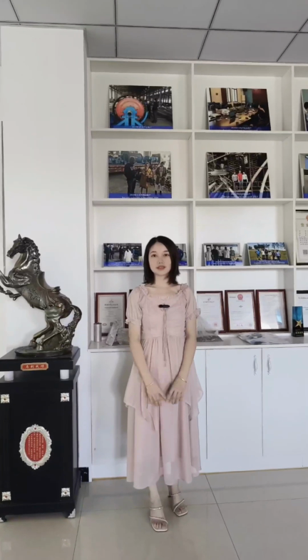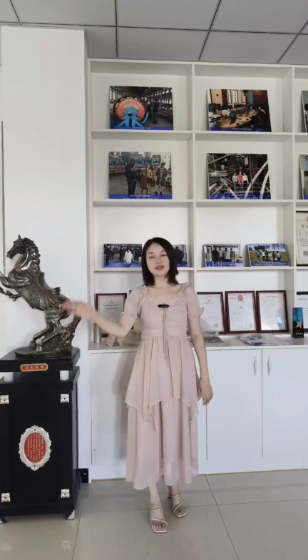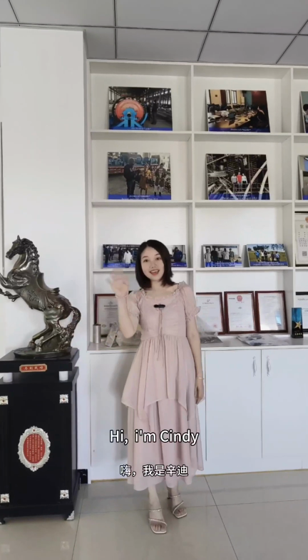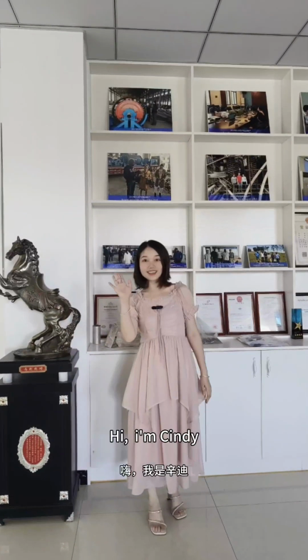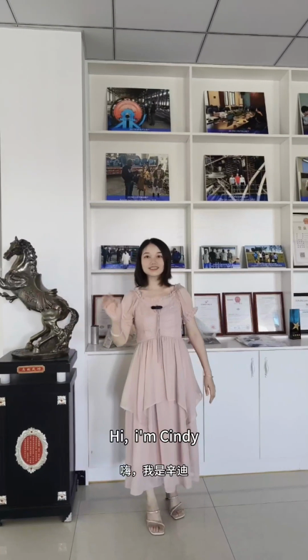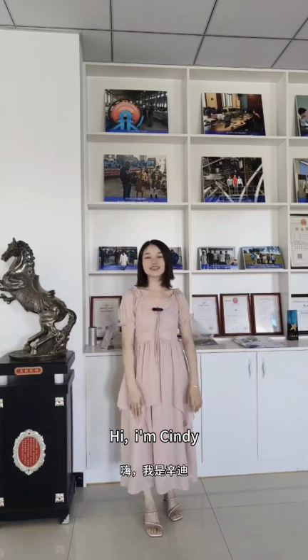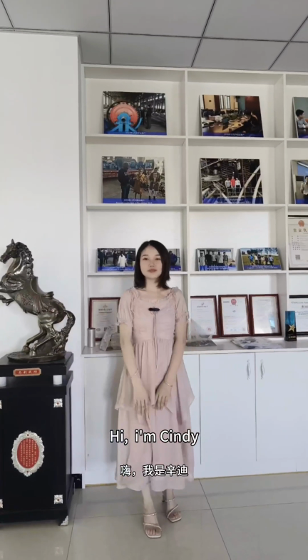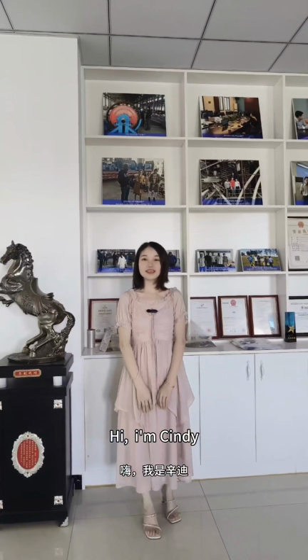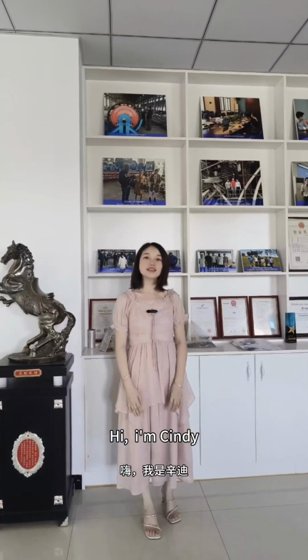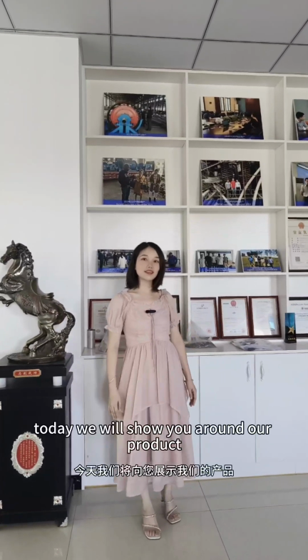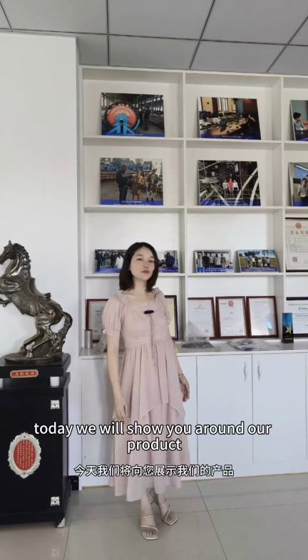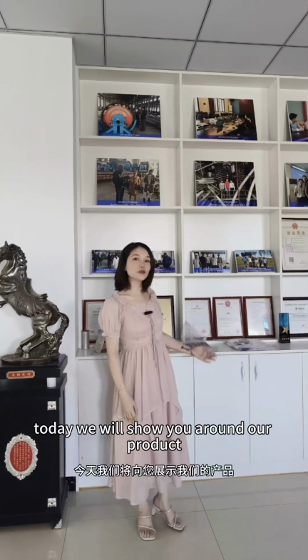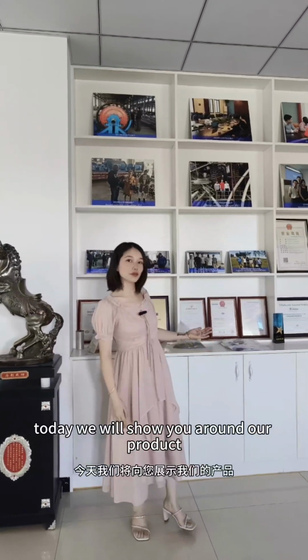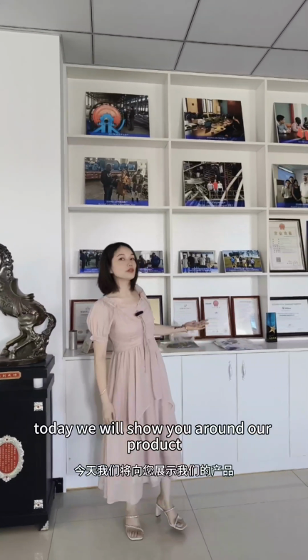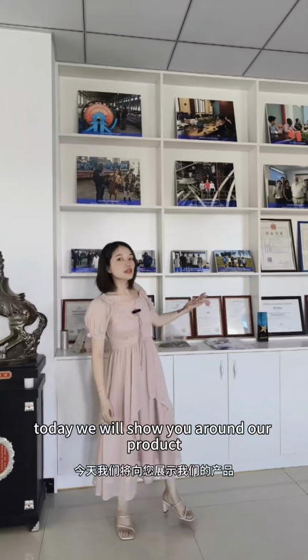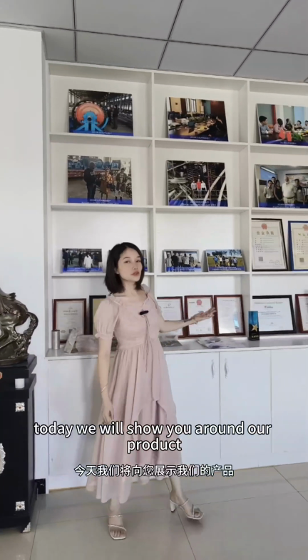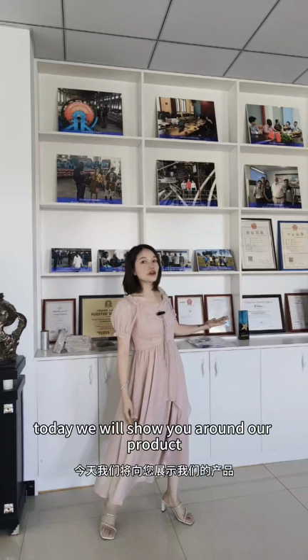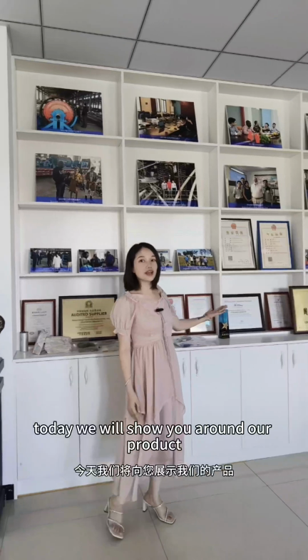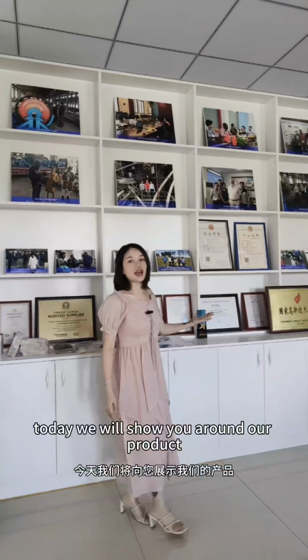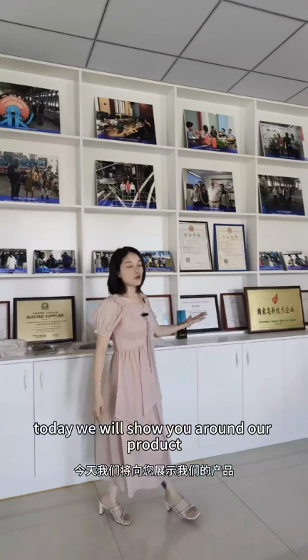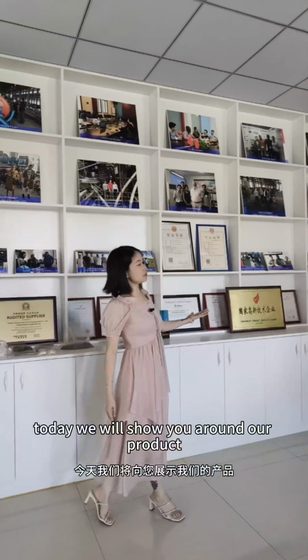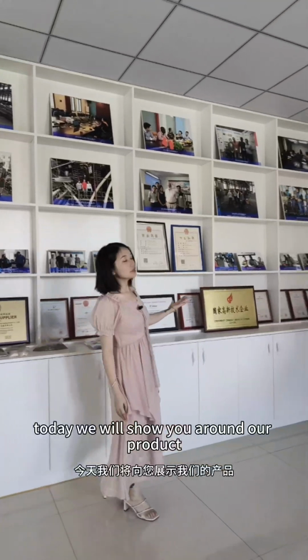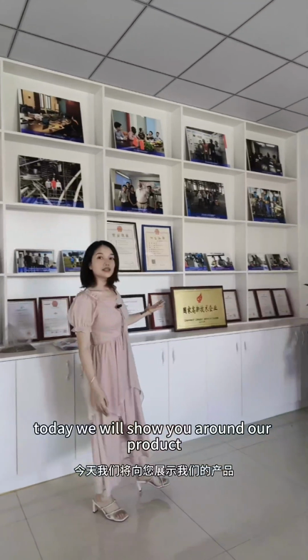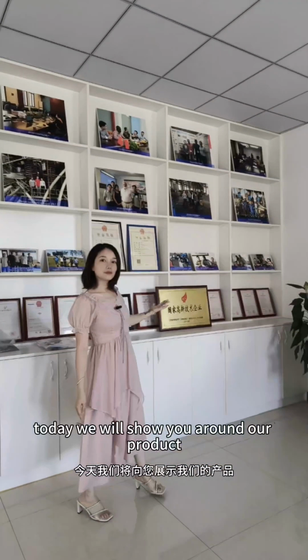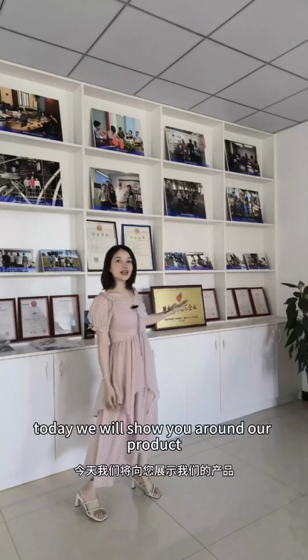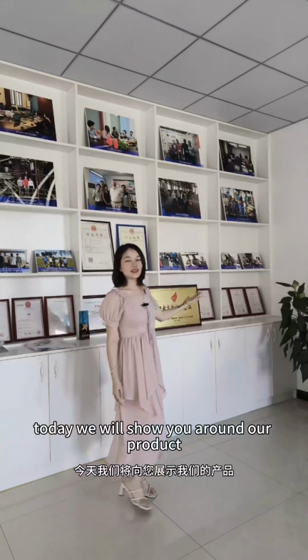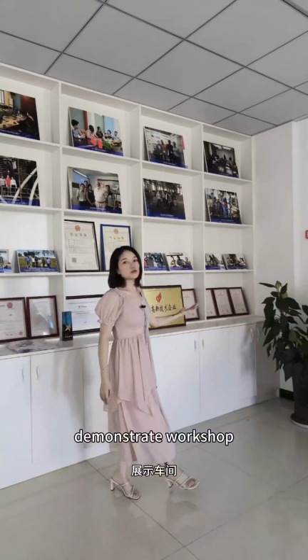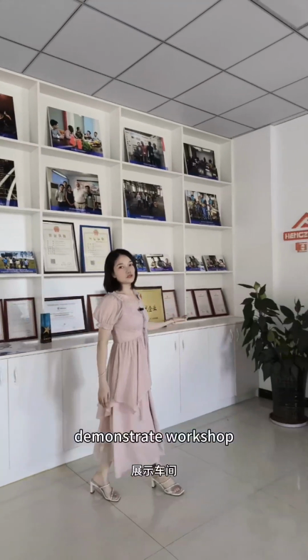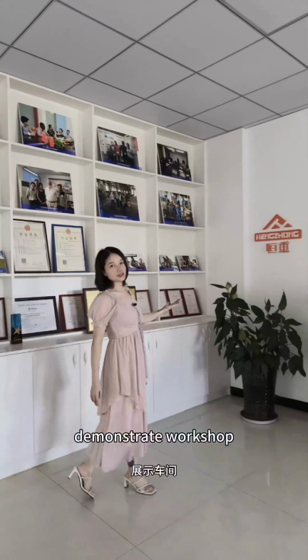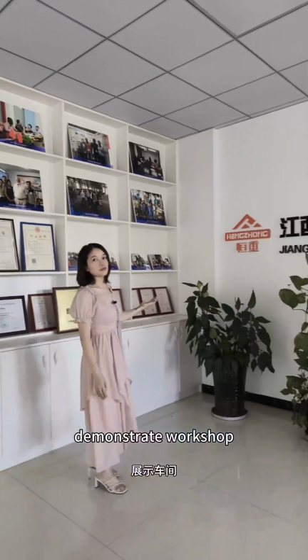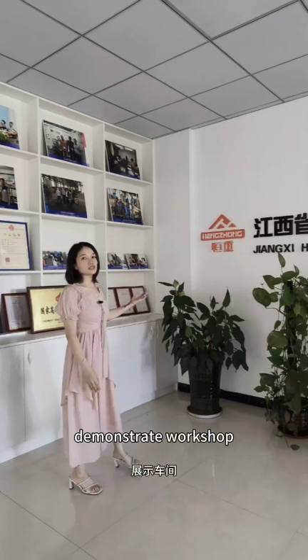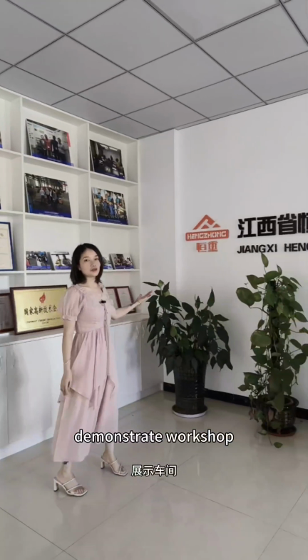Hi, I'm Cindy. Today we will show you around our product demonstrate workshop.